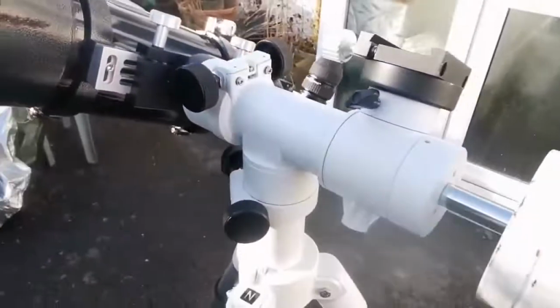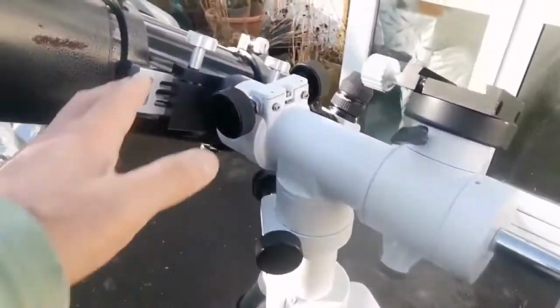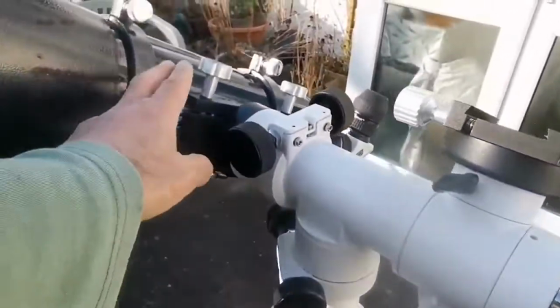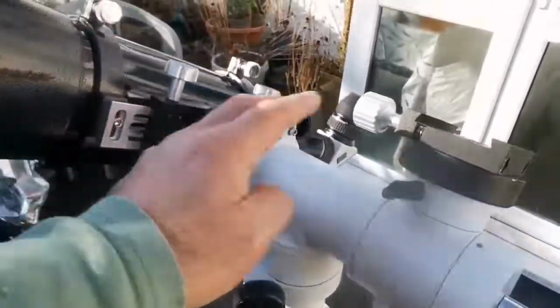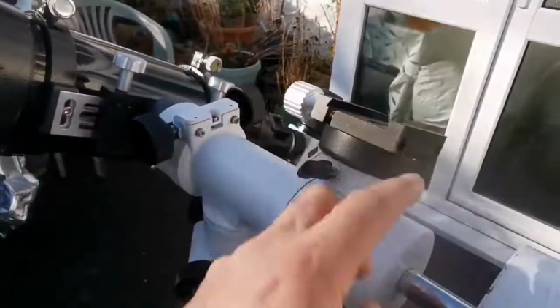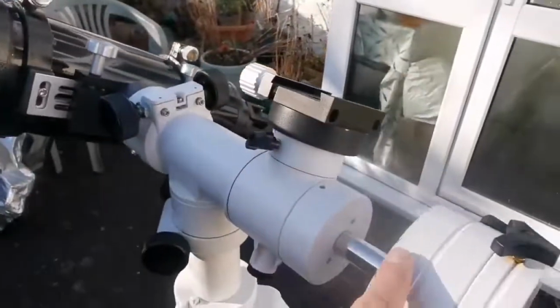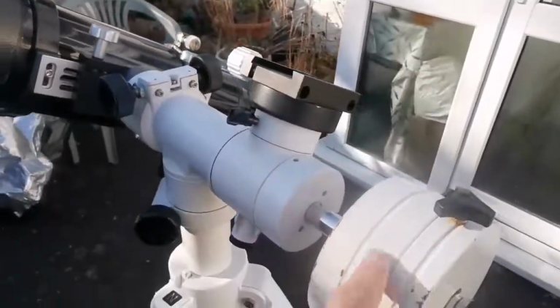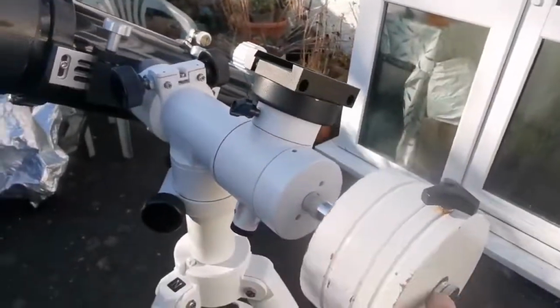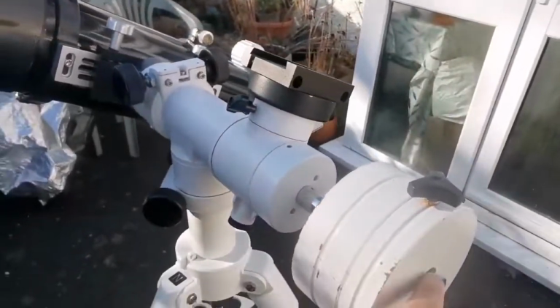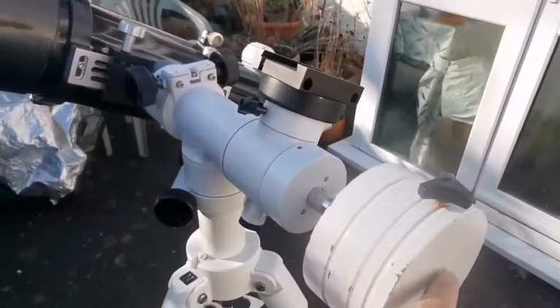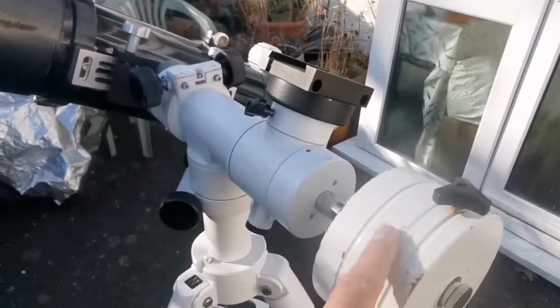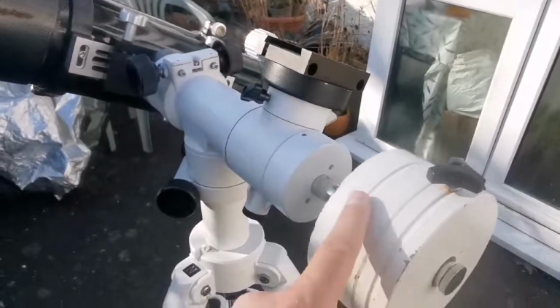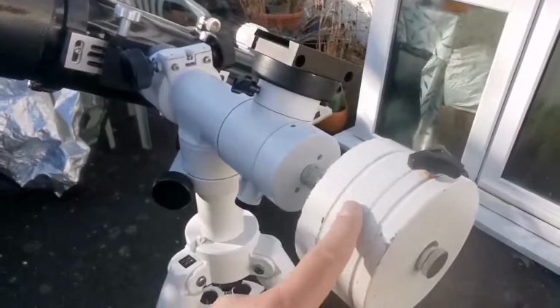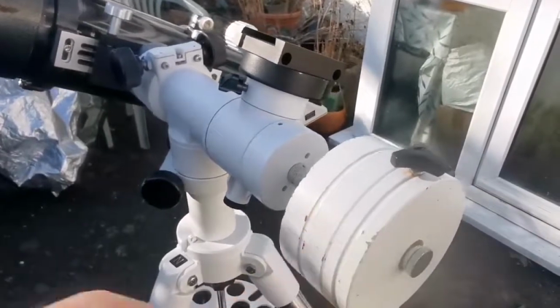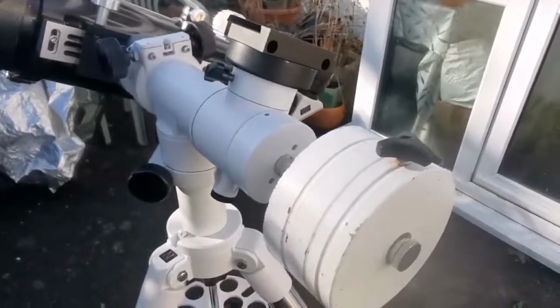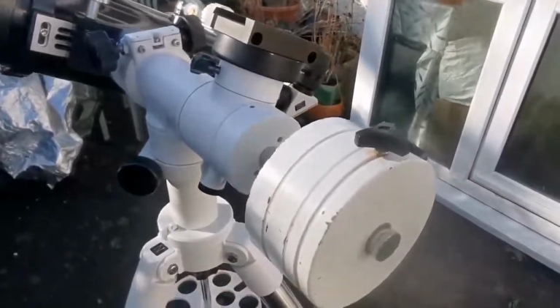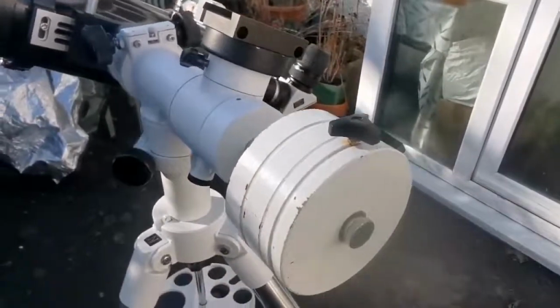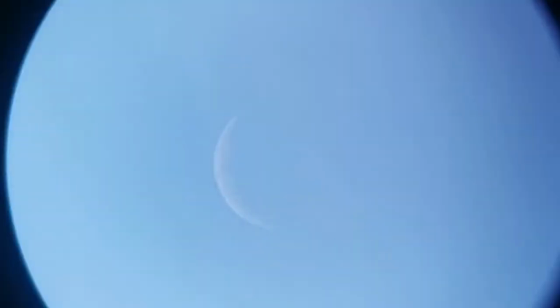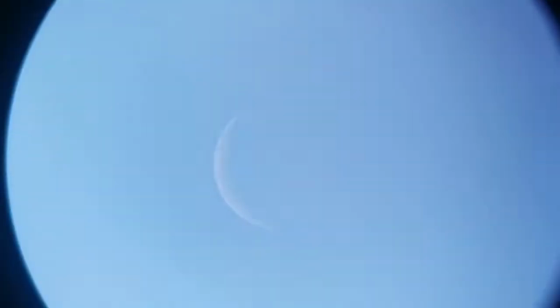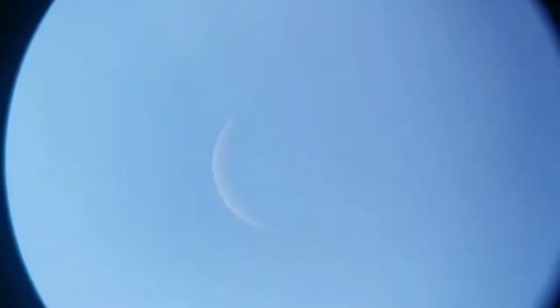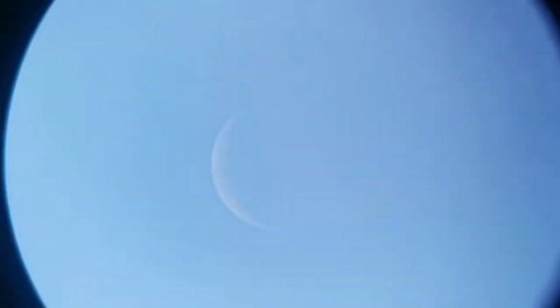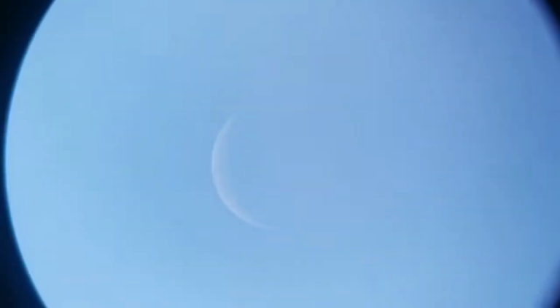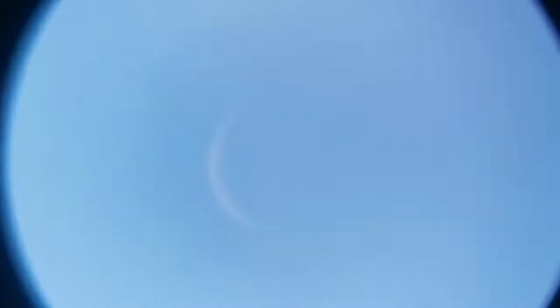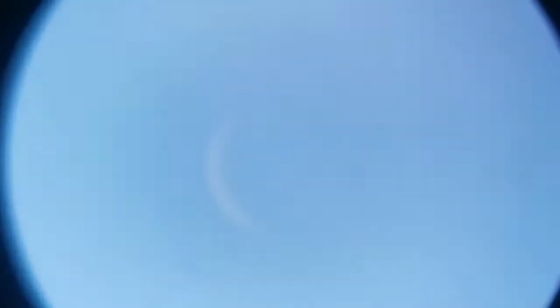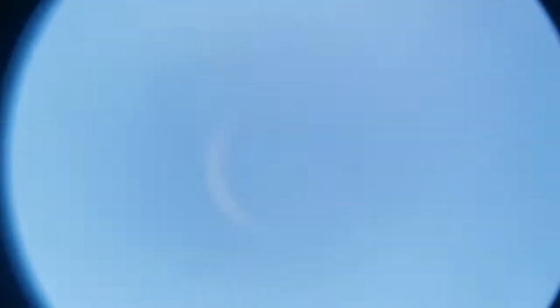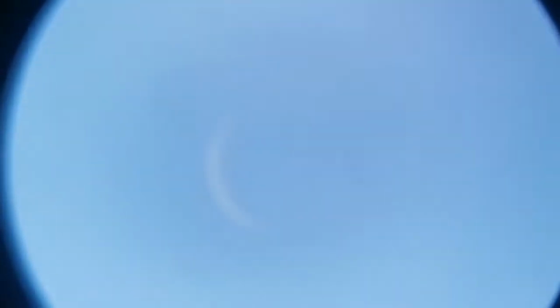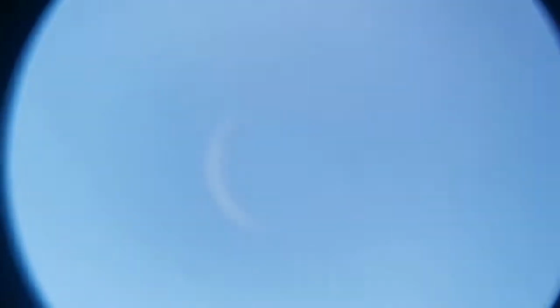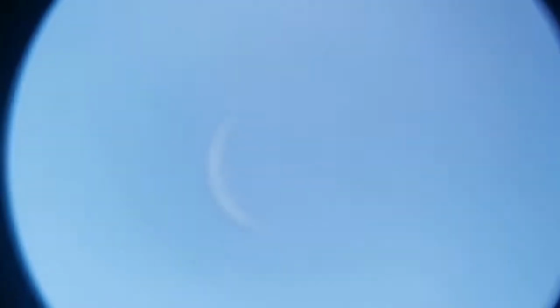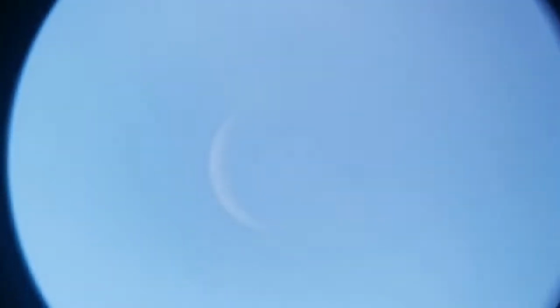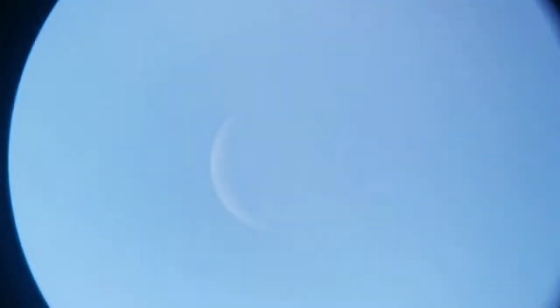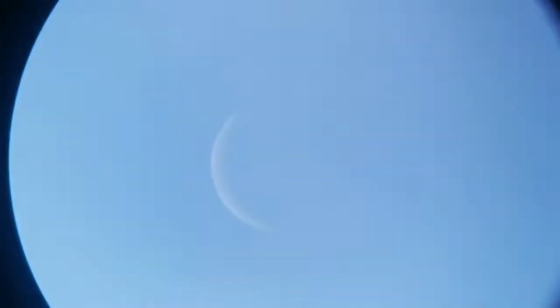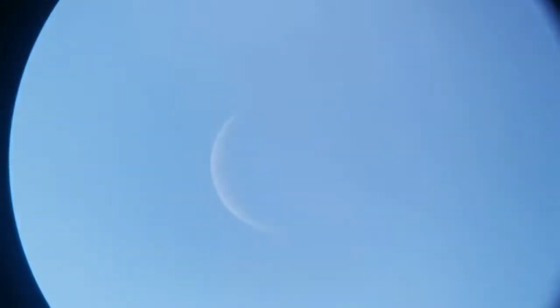I can place accessories here, here, and another one here if I don't use the counterweight. This is the view through the 28mm eyepiece — I am looking at the moon.